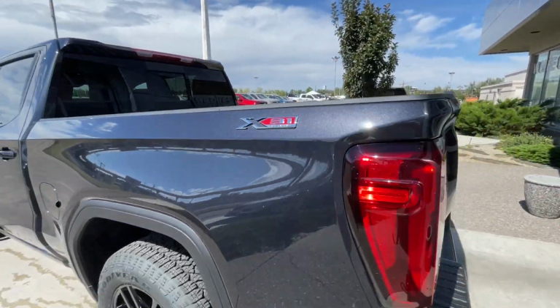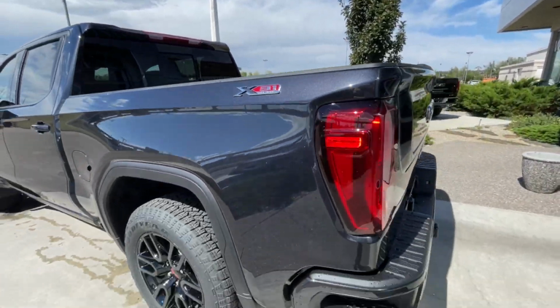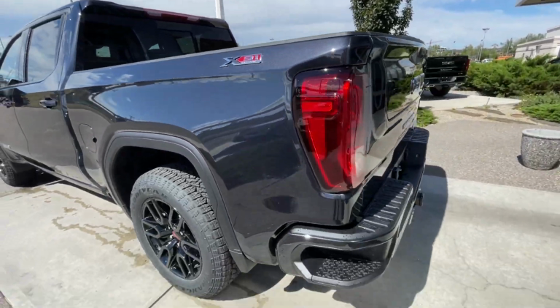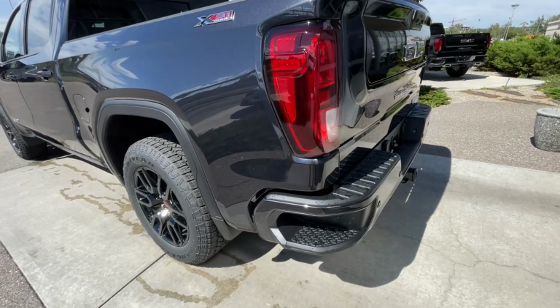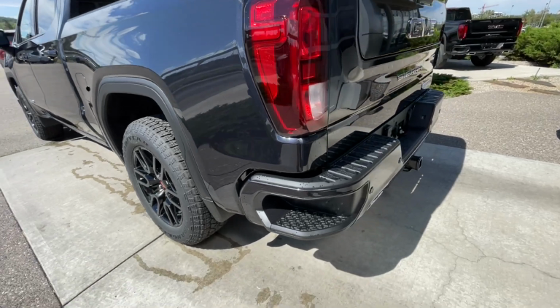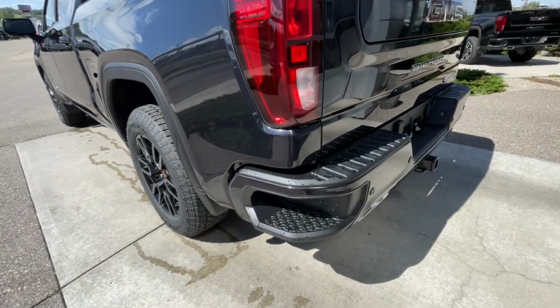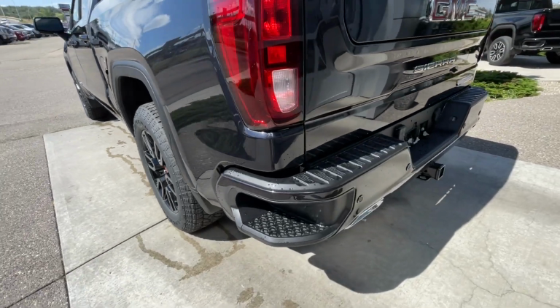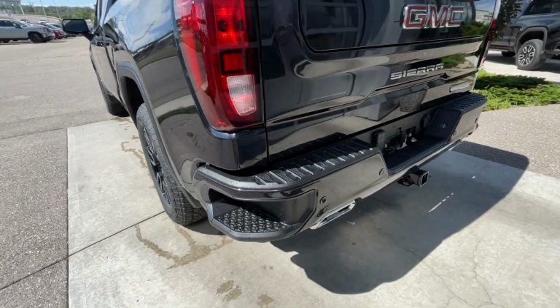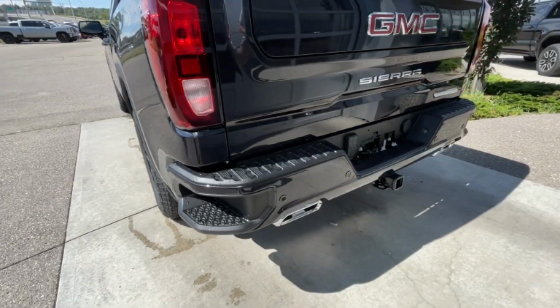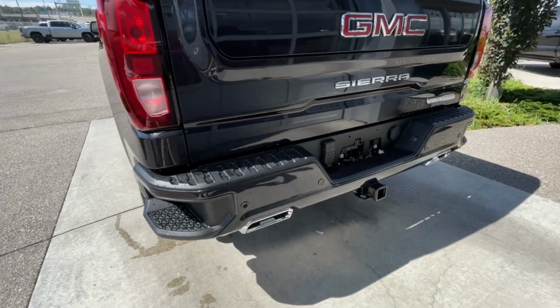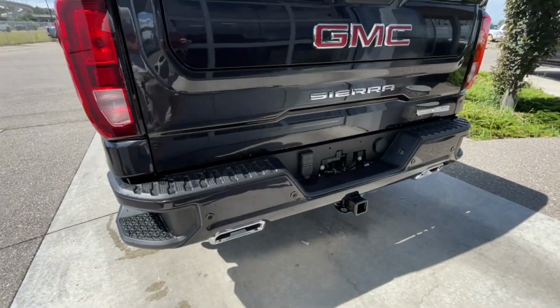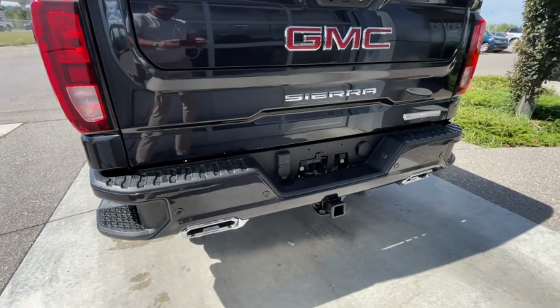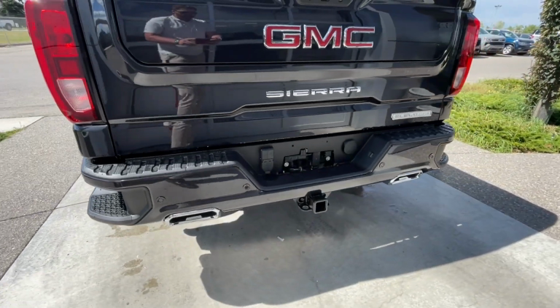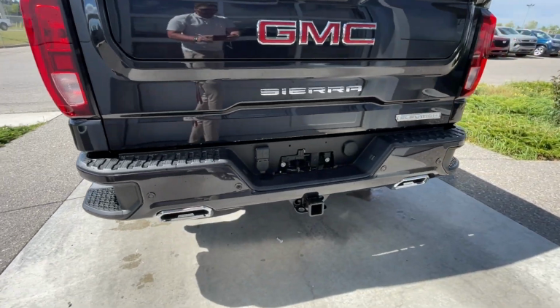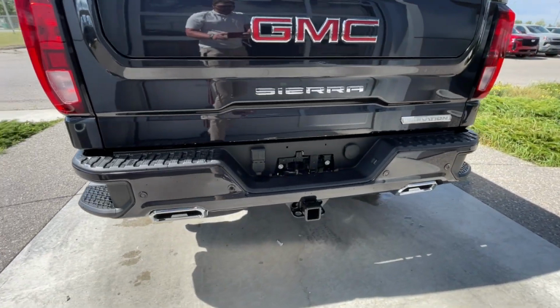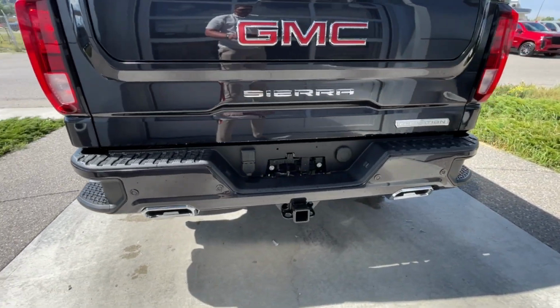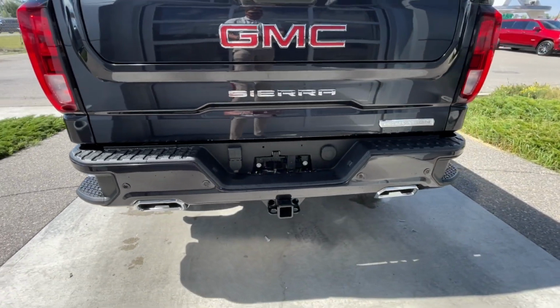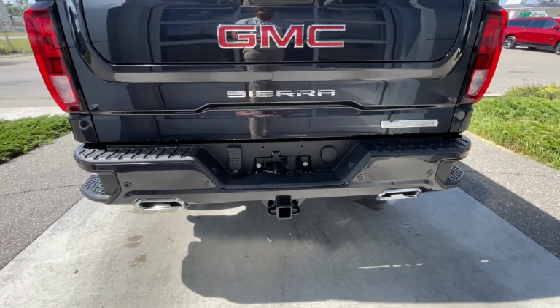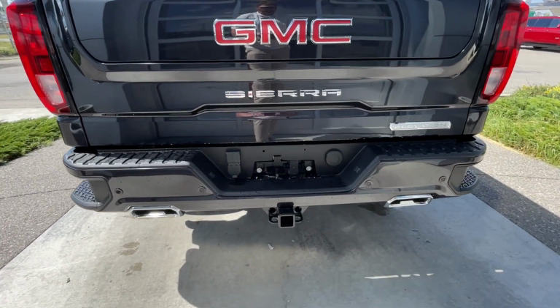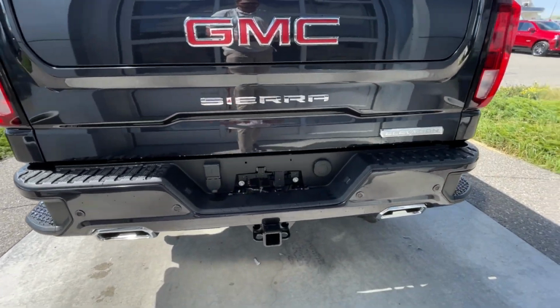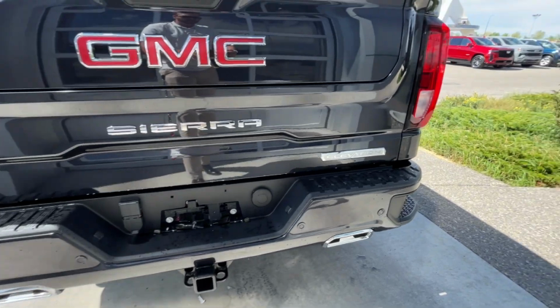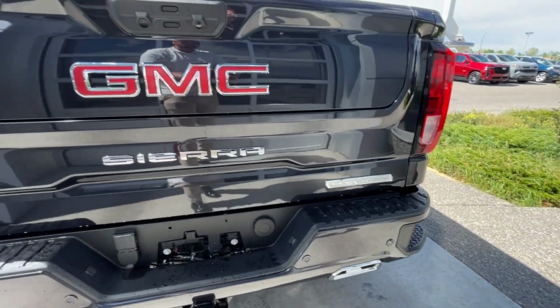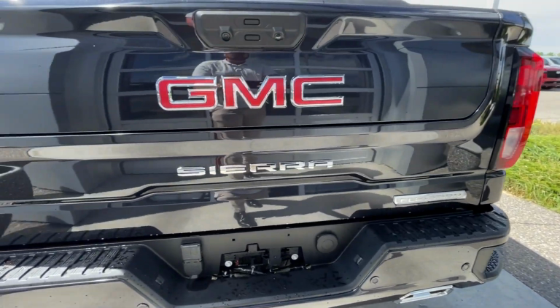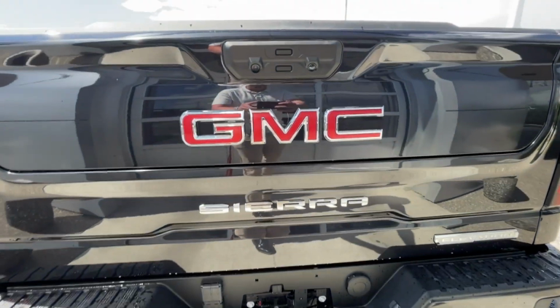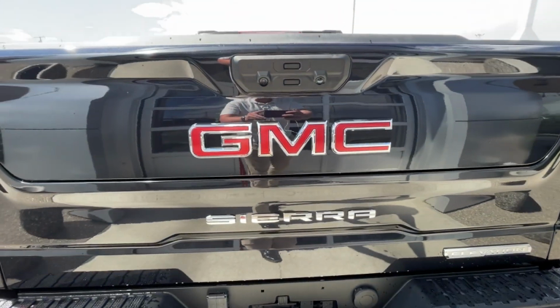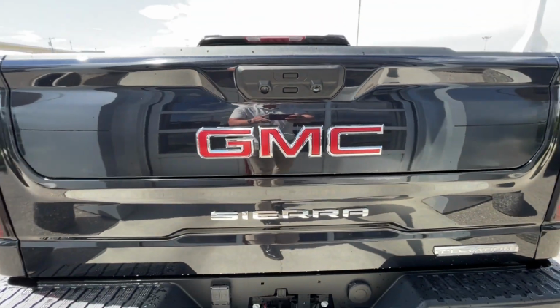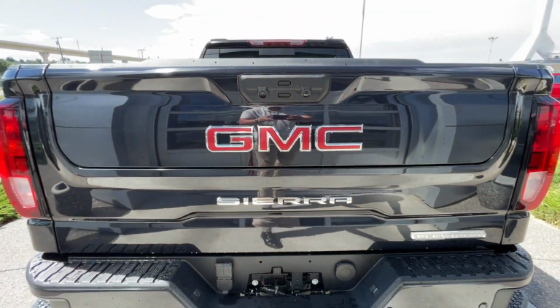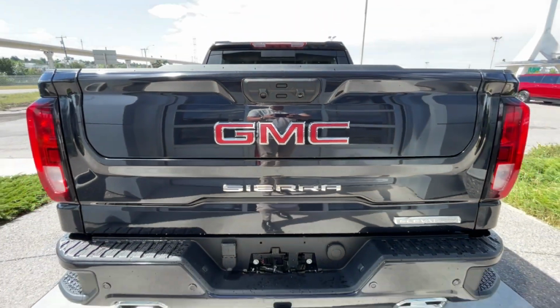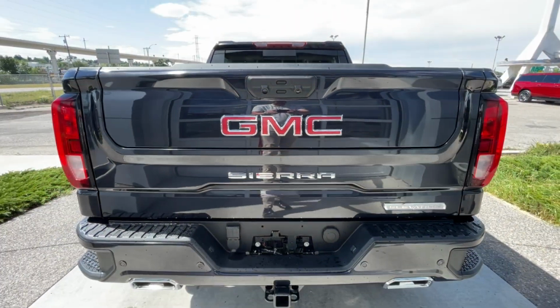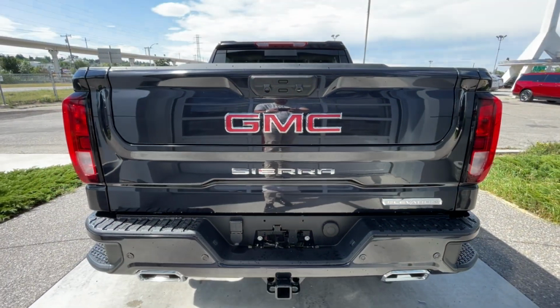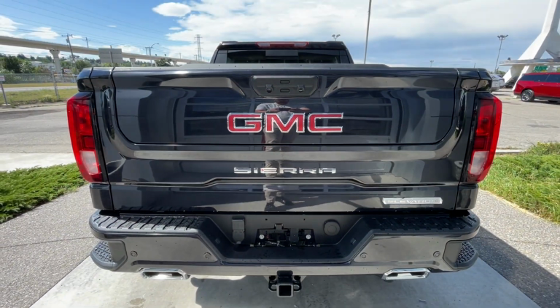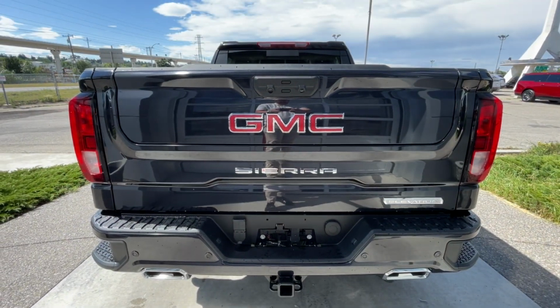Around the back of the vehicle, we have sidesteps built into both sides of the bumper, towing packages installed, and twin-chrome-tipped exhaust. Elevation, Sierra, and GMC badging can all be found here on the Multi-Pro tailgate.